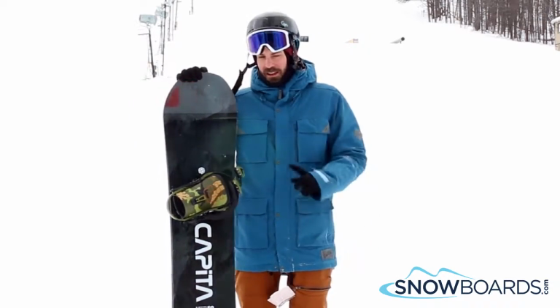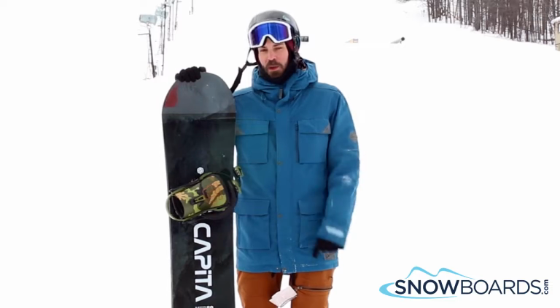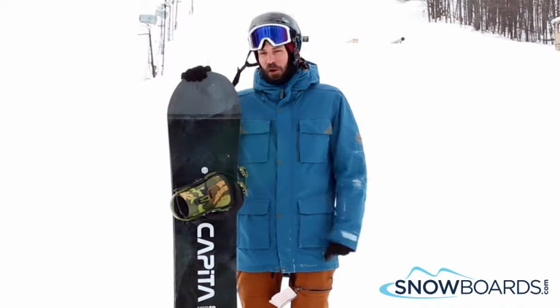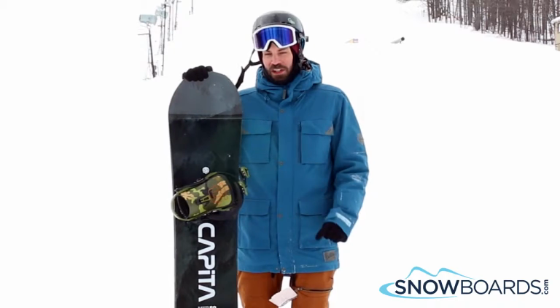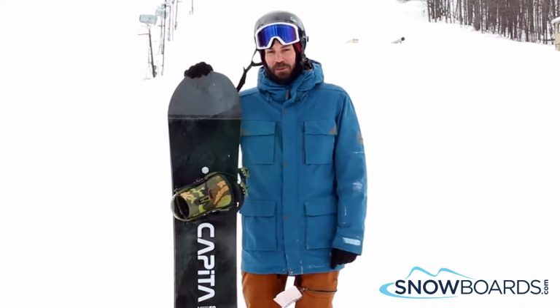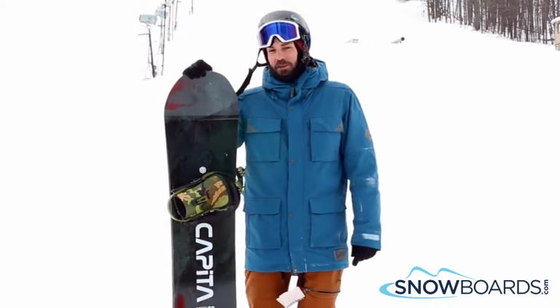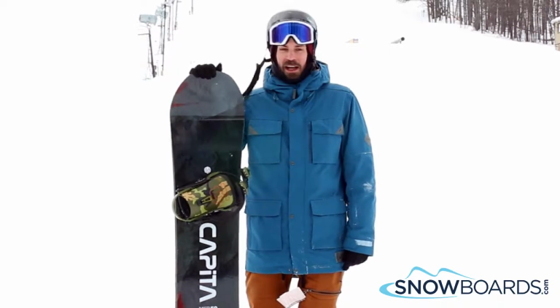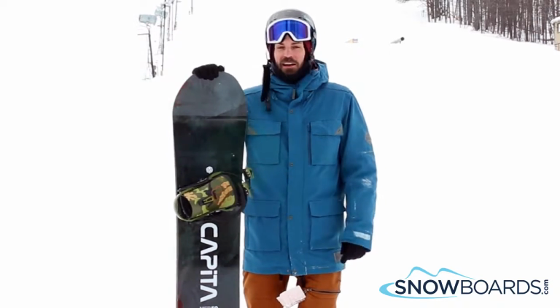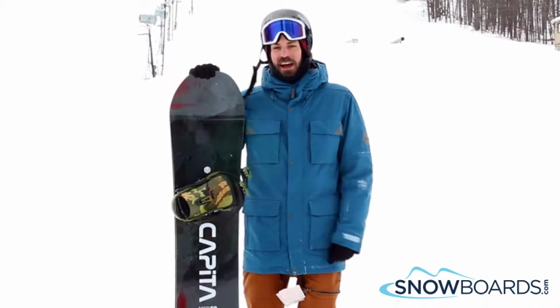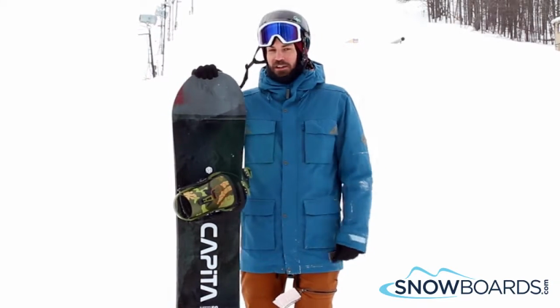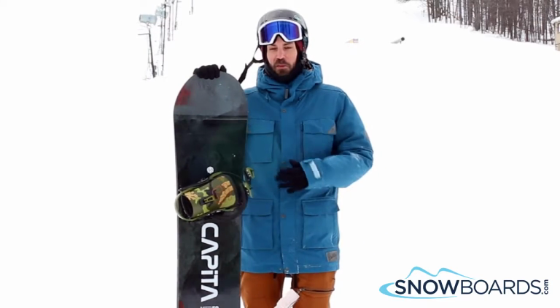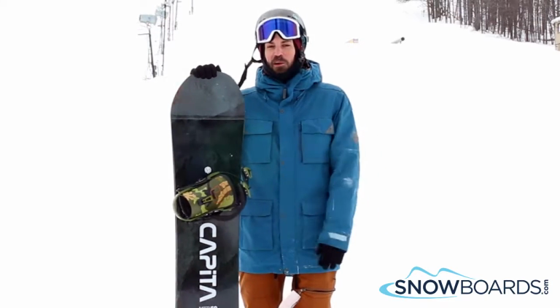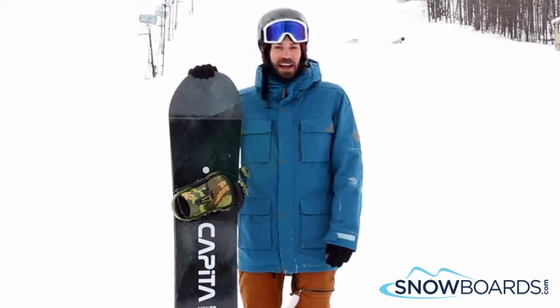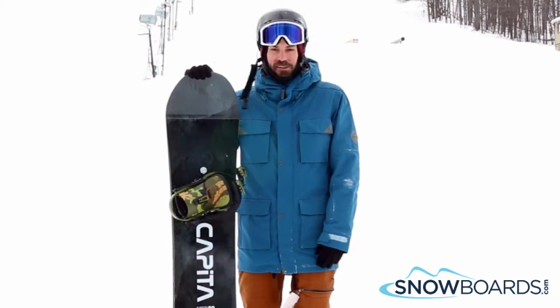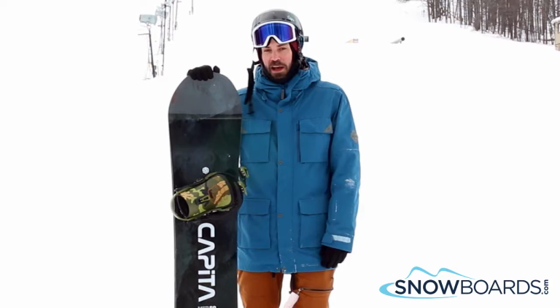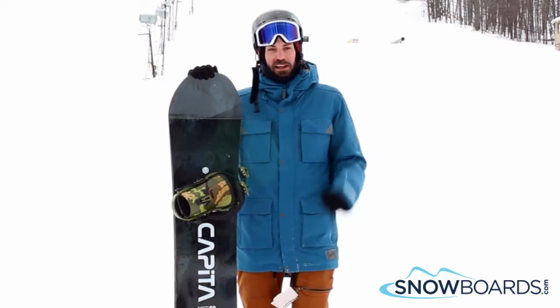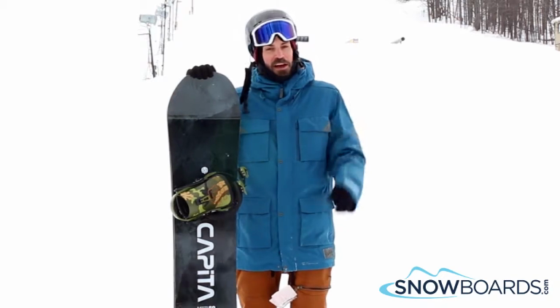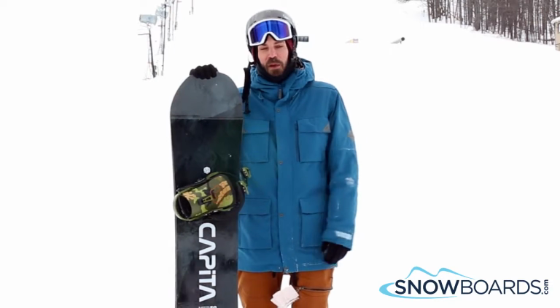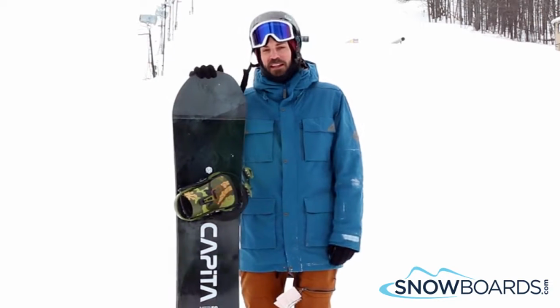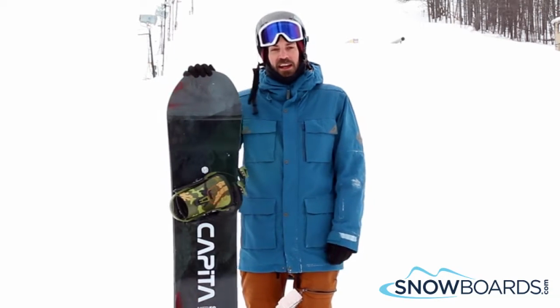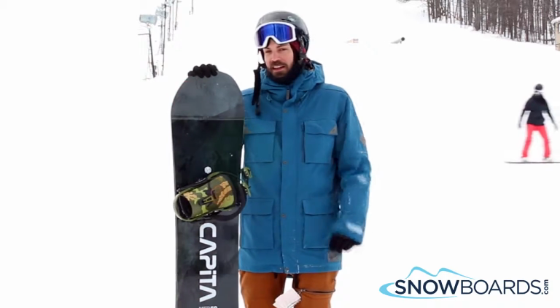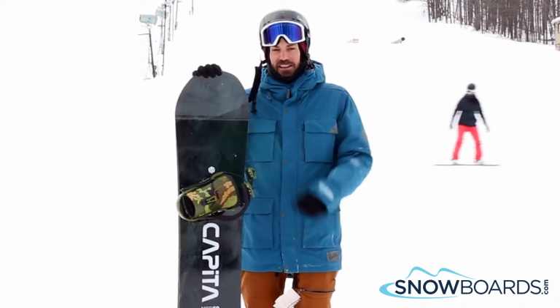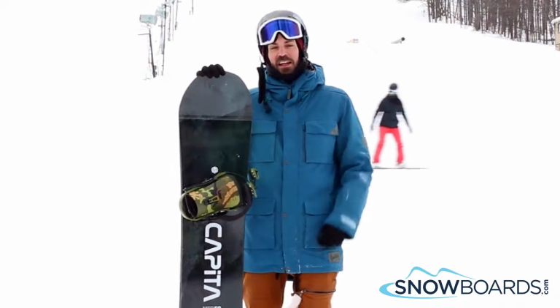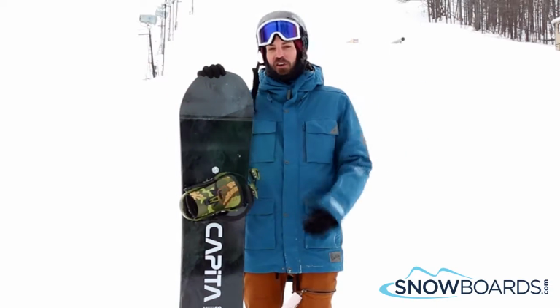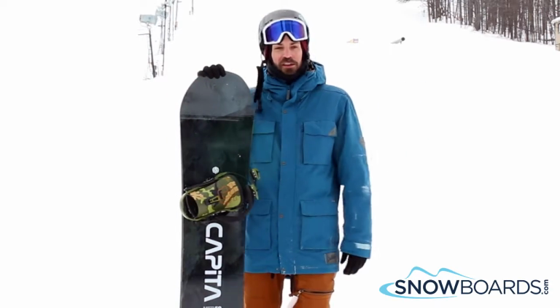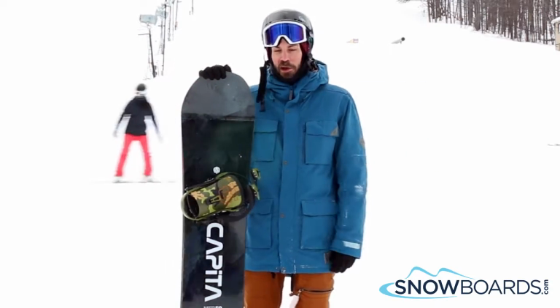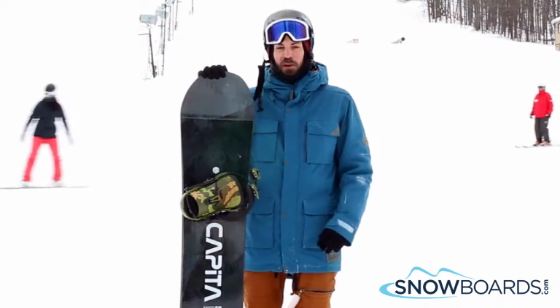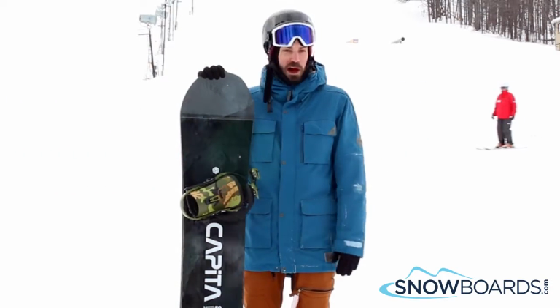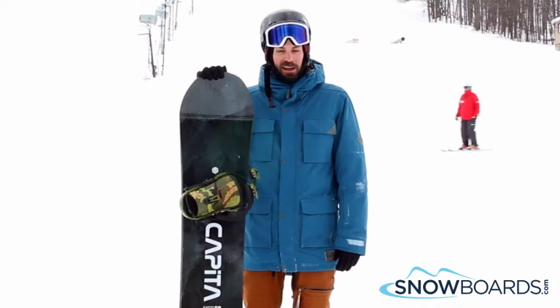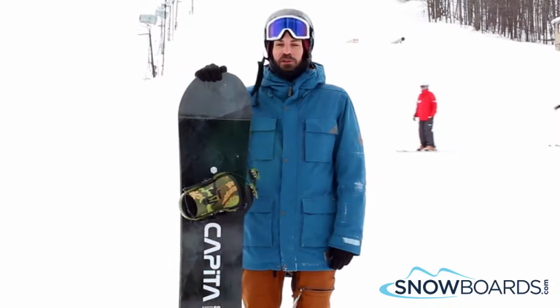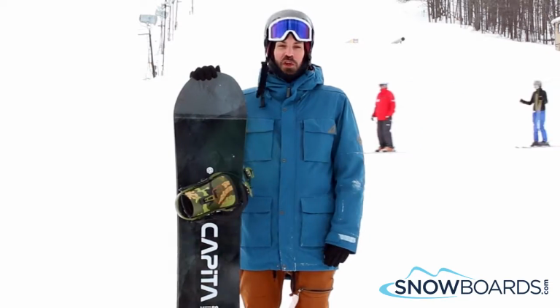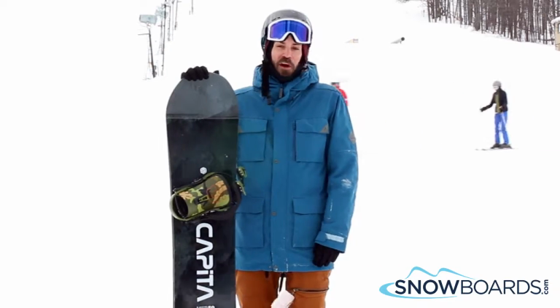This board really surprised me. It held an edge no matter what I gave to it. It's very hard packed today and this thing cut right through it no matter what. It was super fun.